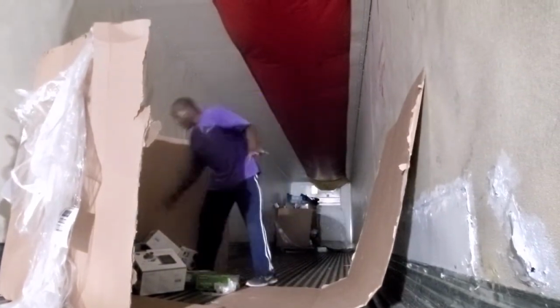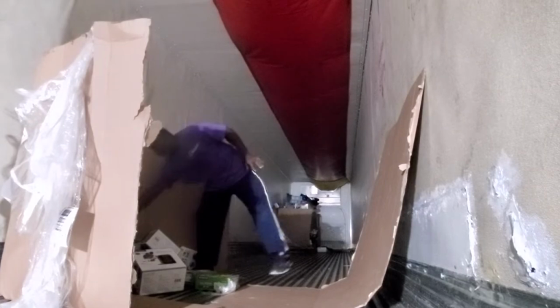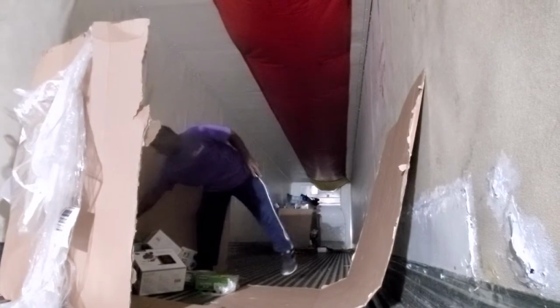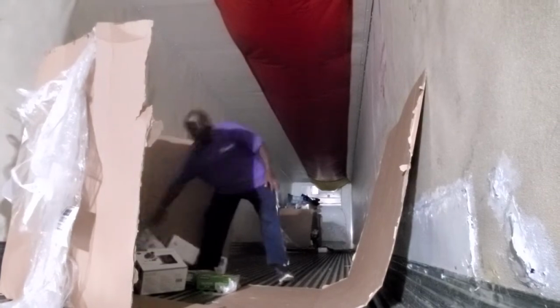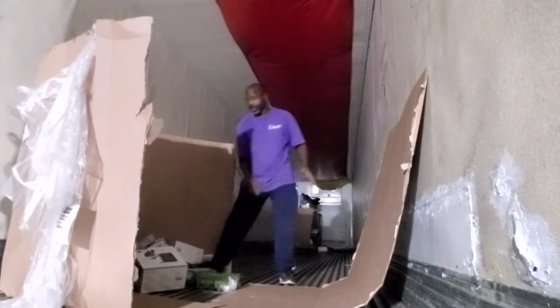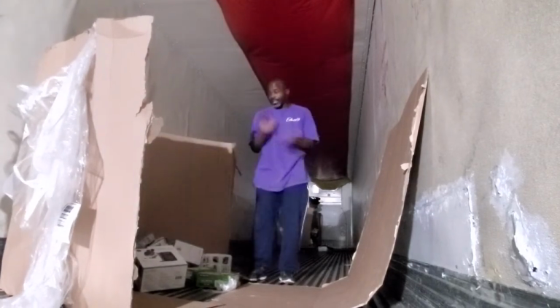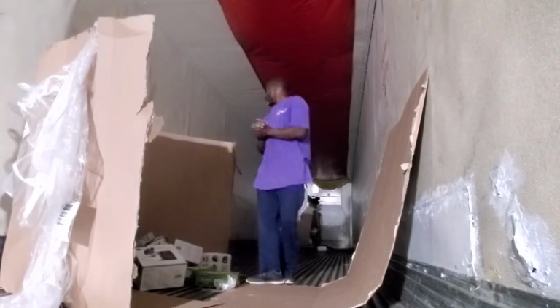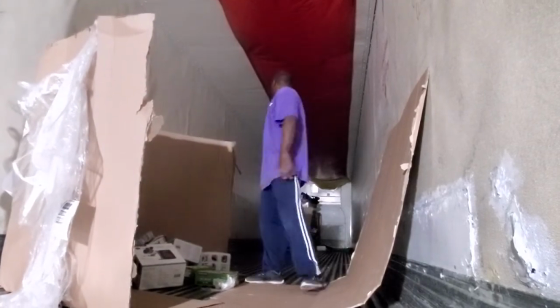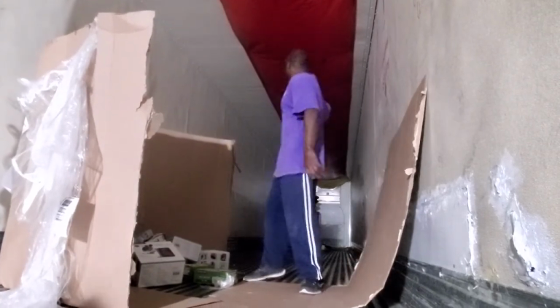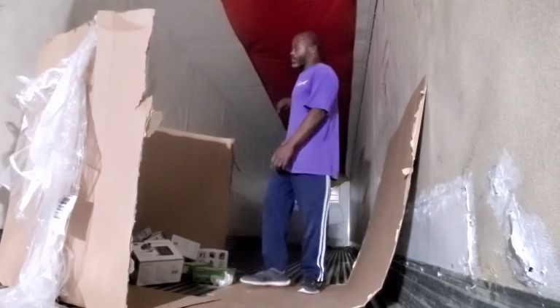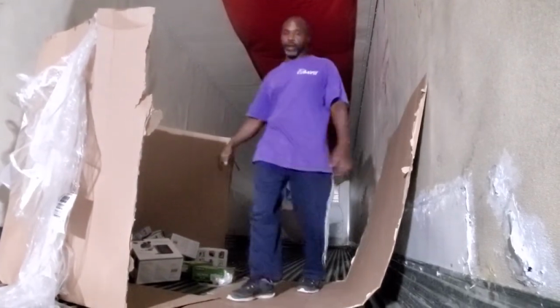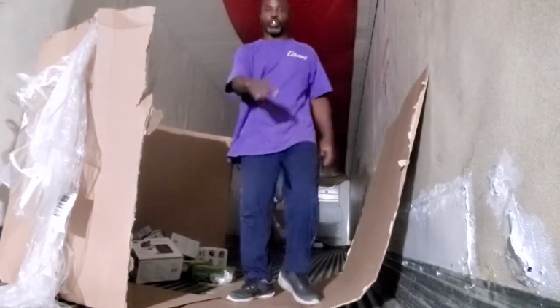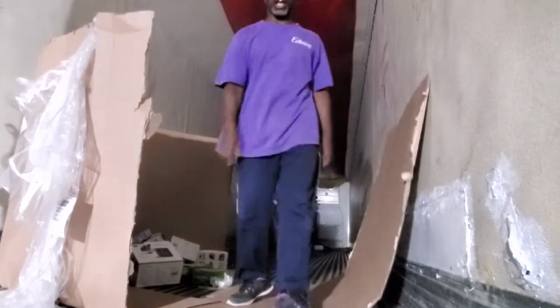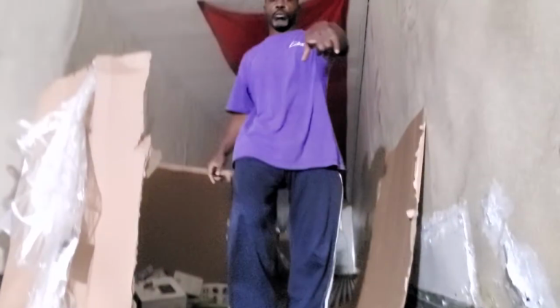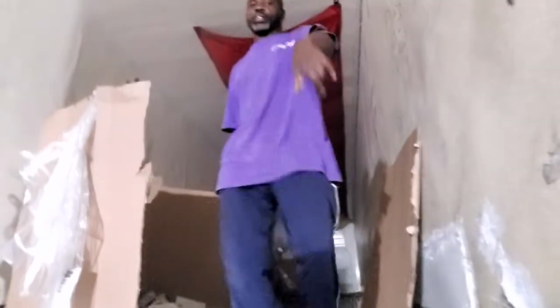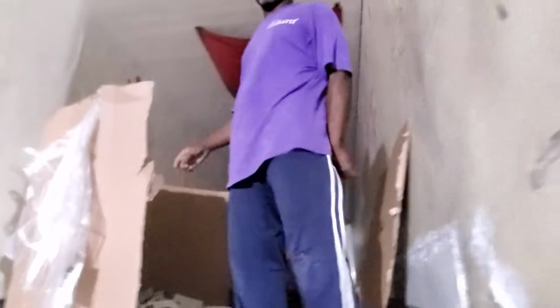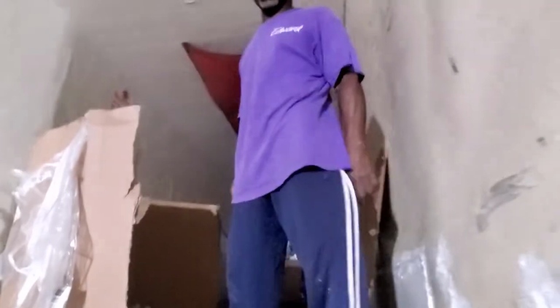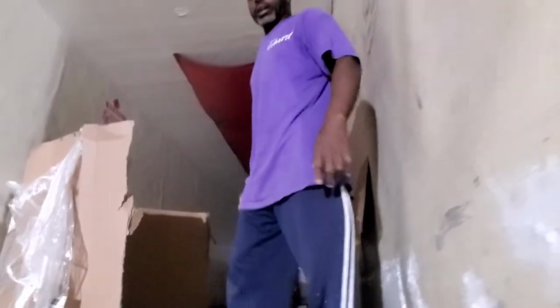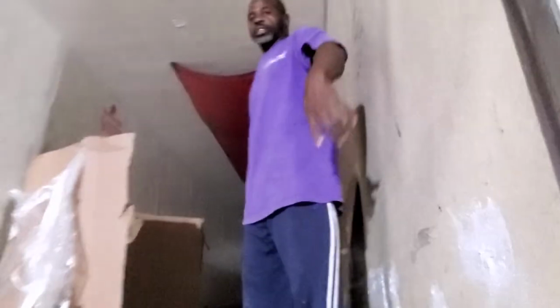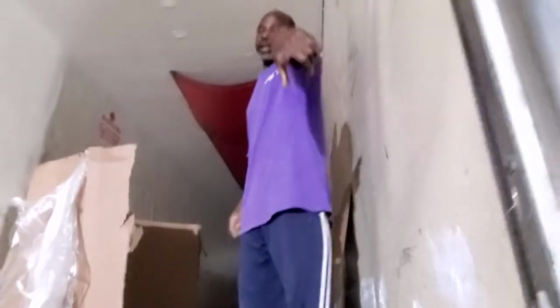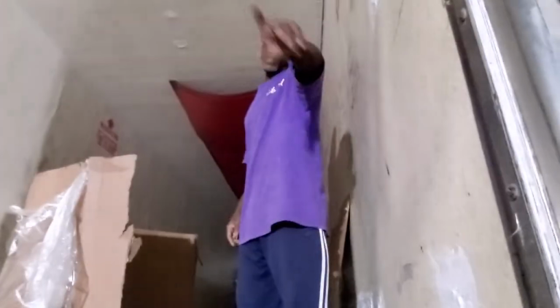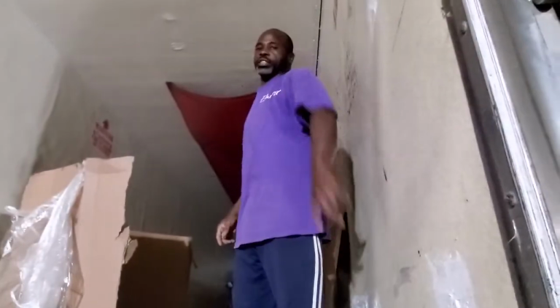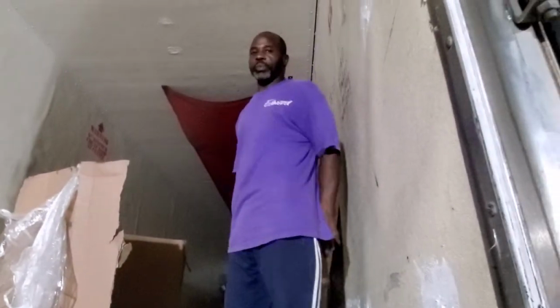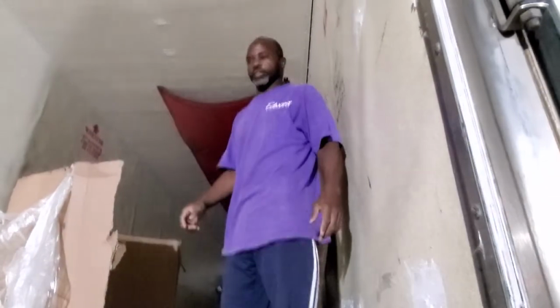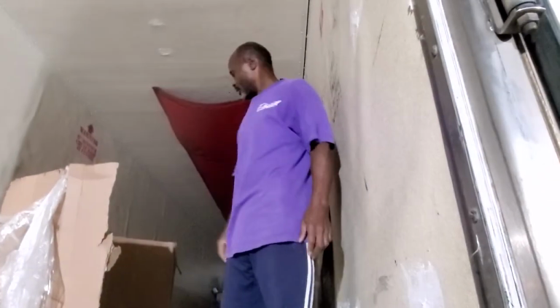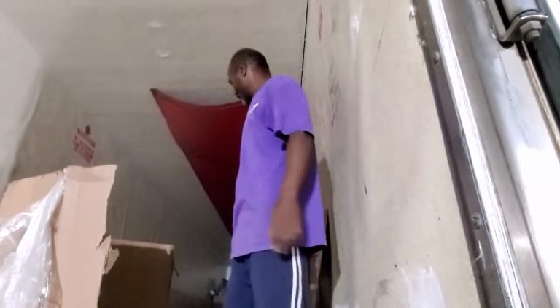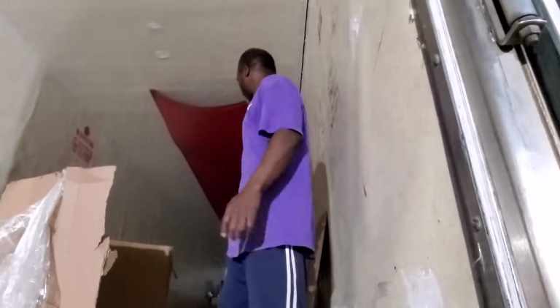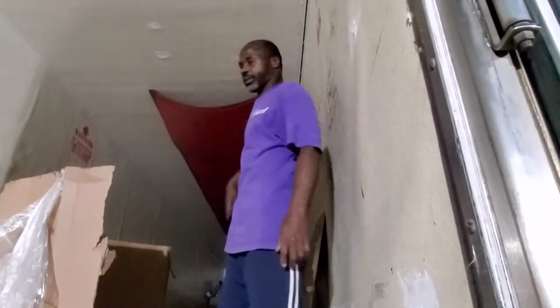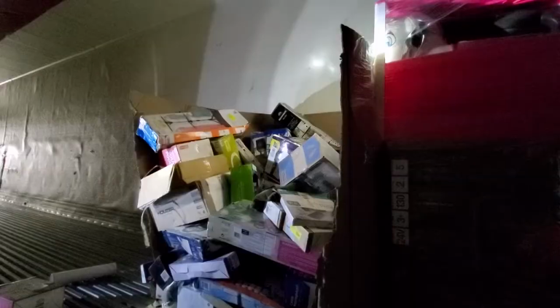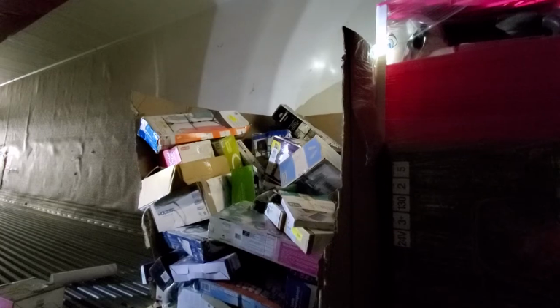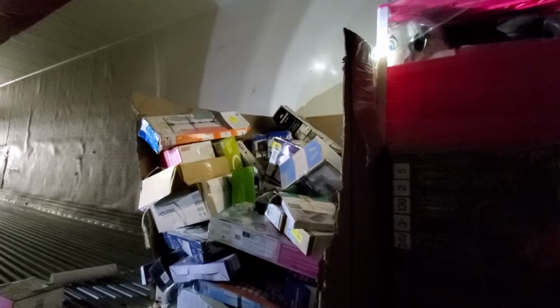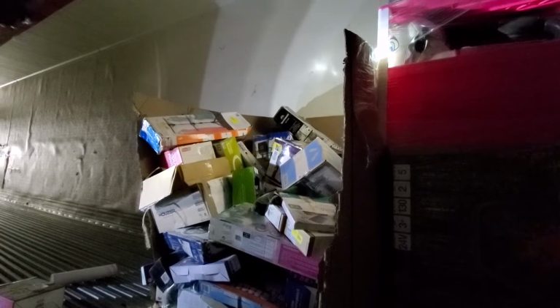I have a pallet back here I'm going to show you guys. She's going to pause, I'll get my light, and we'll get to this pallet back here. More stuff here.